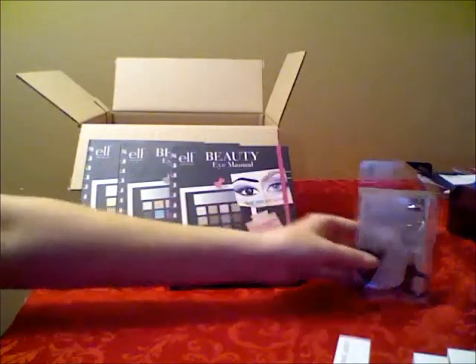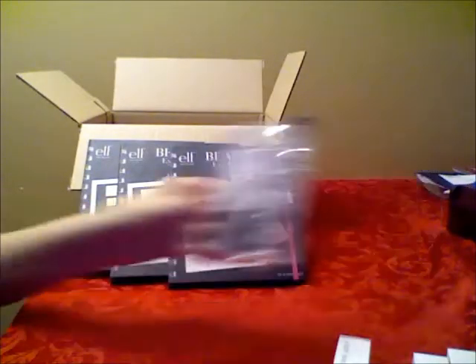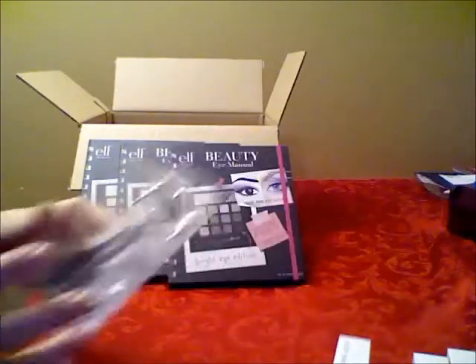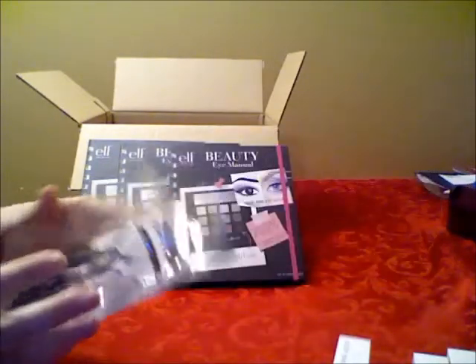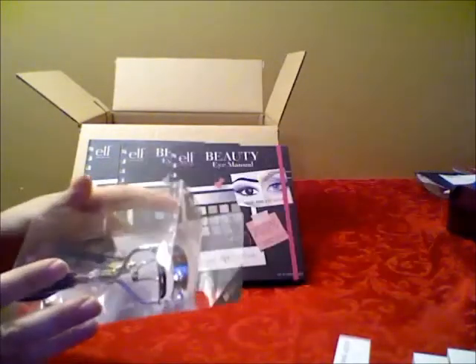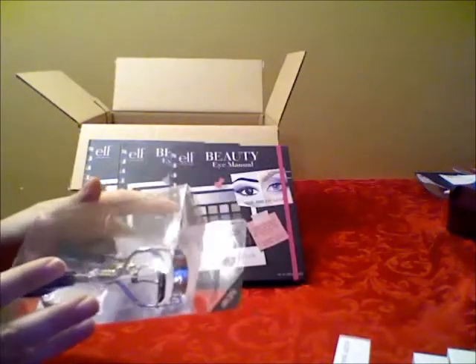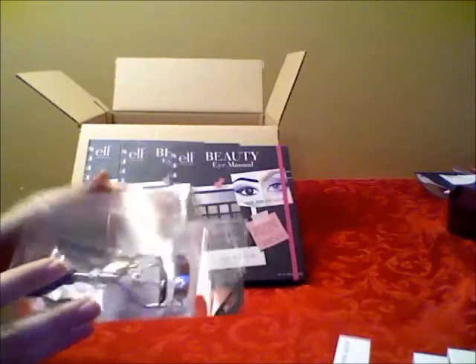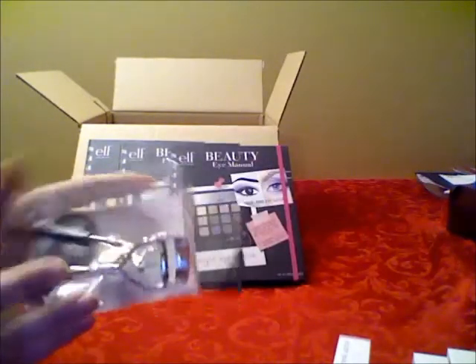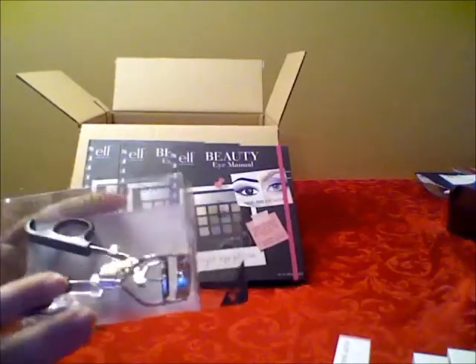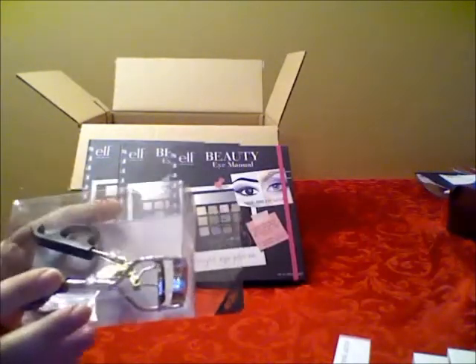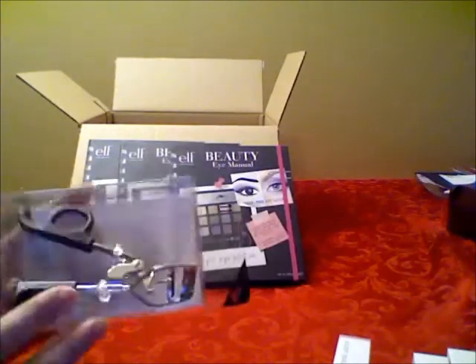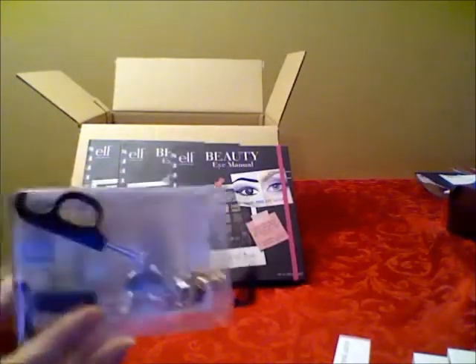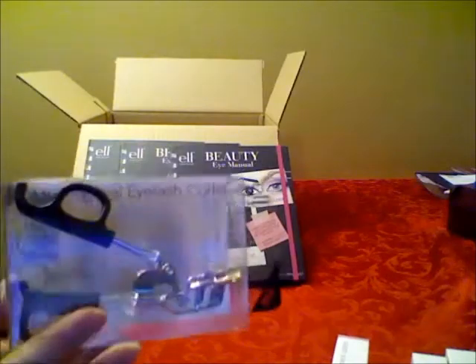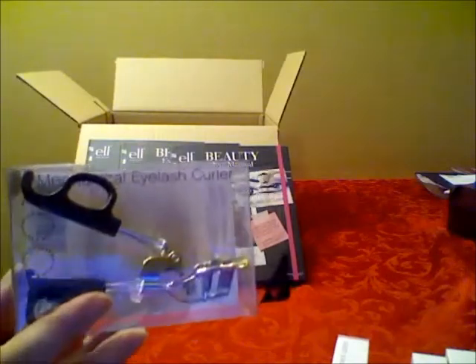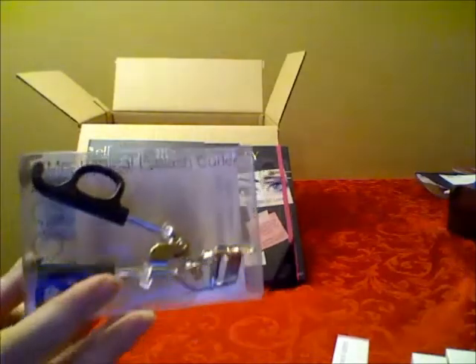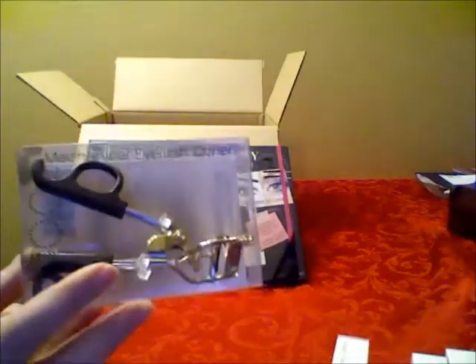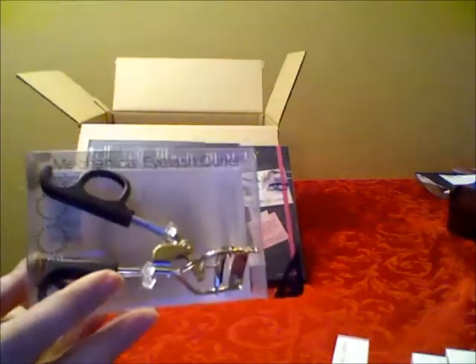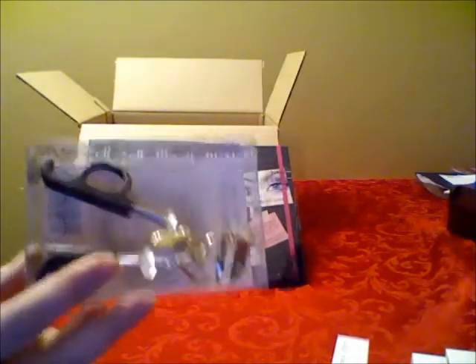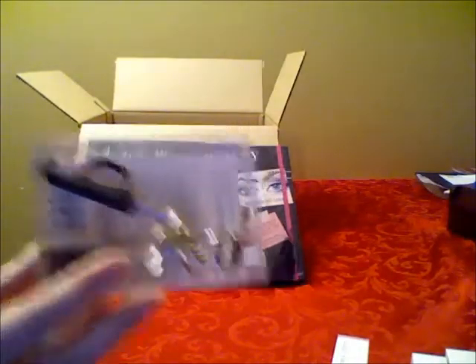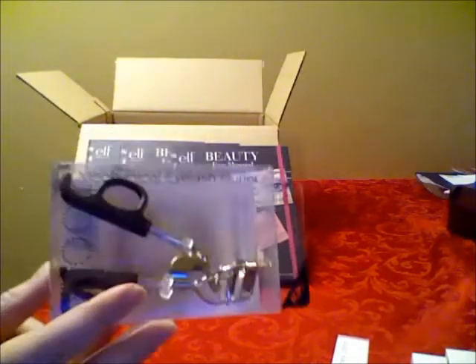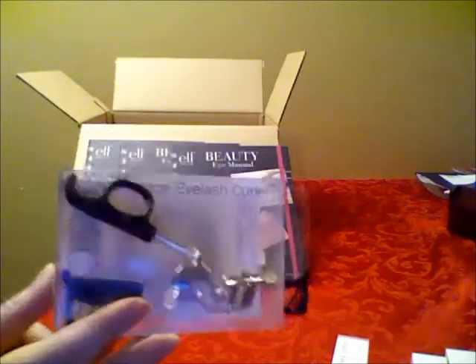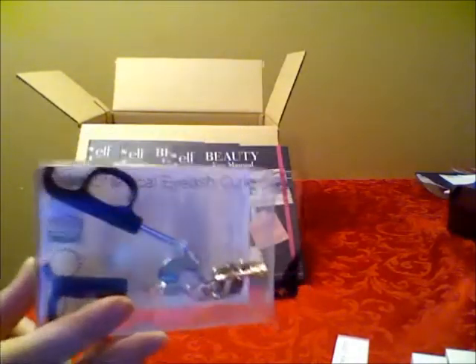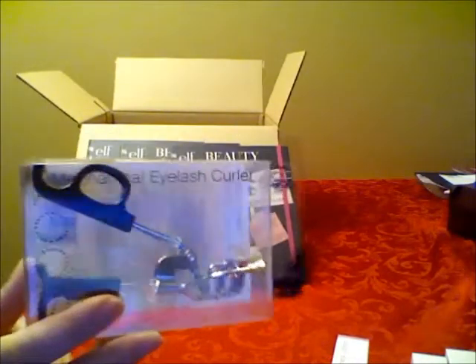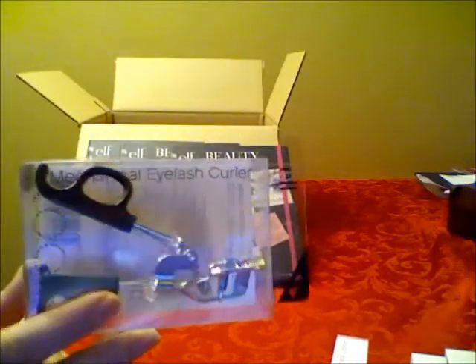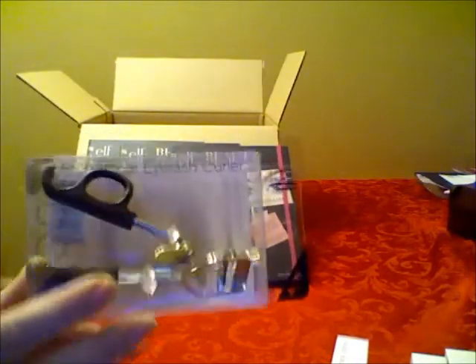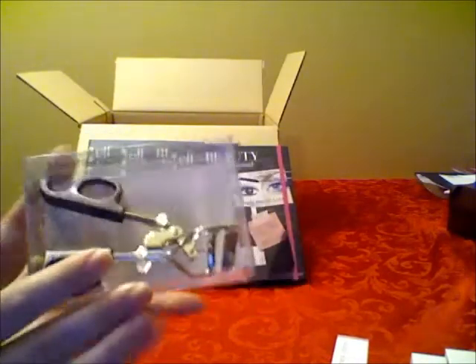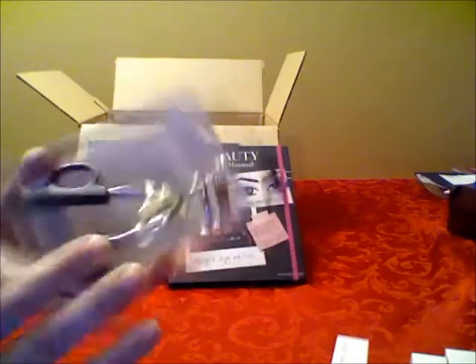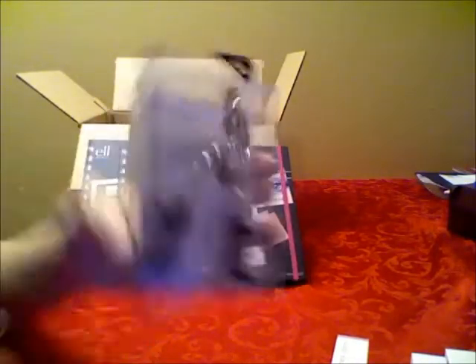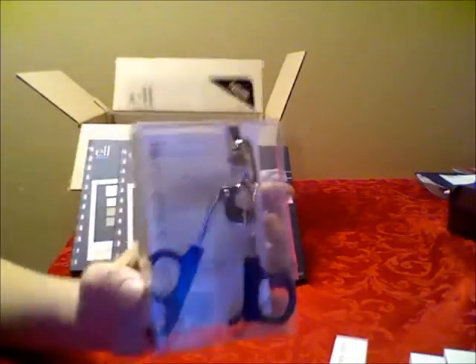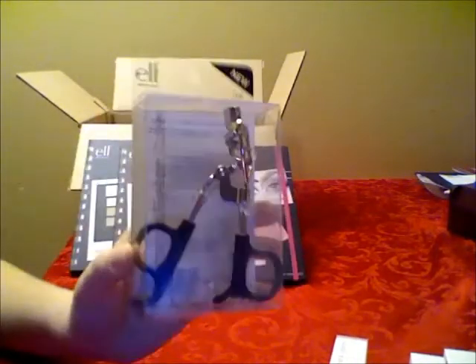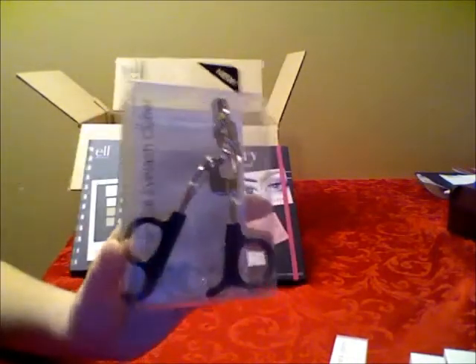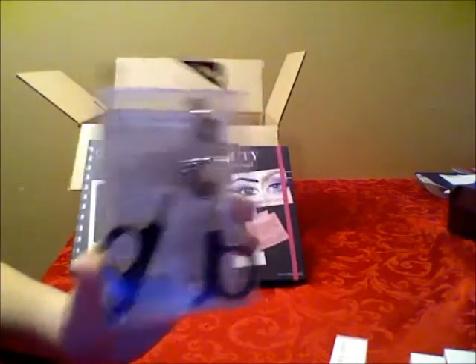Next is this Mechanical Eyelash Curler. I already have one of those — I just got another one because I really like it.